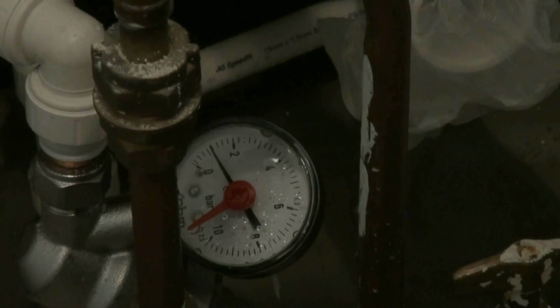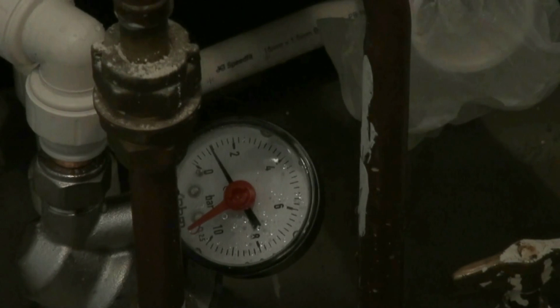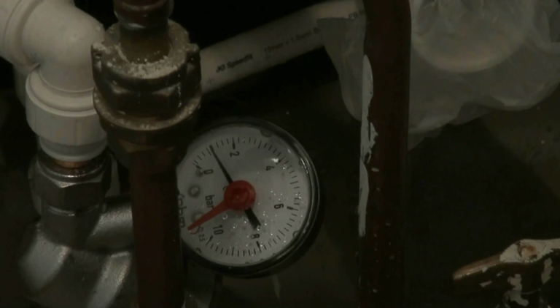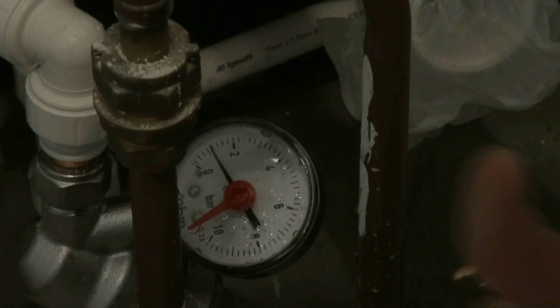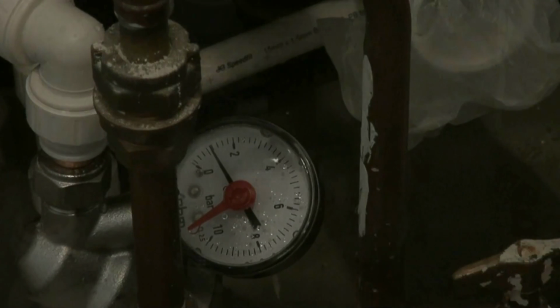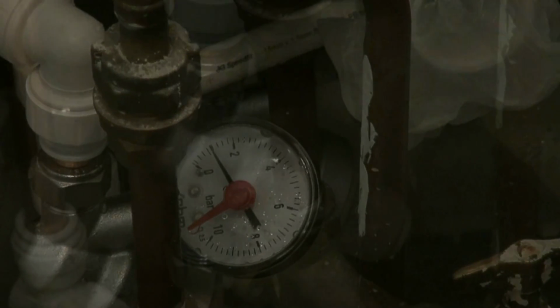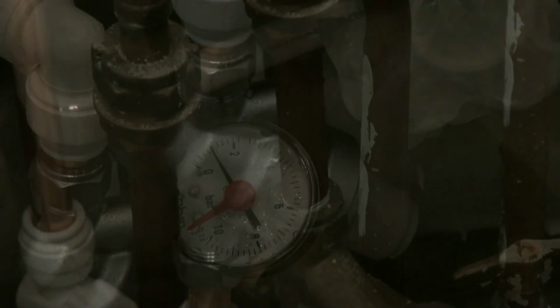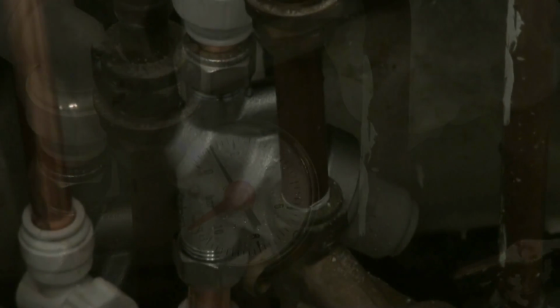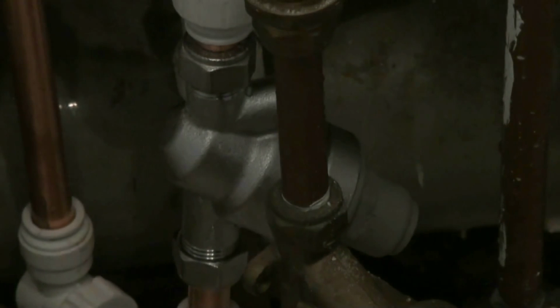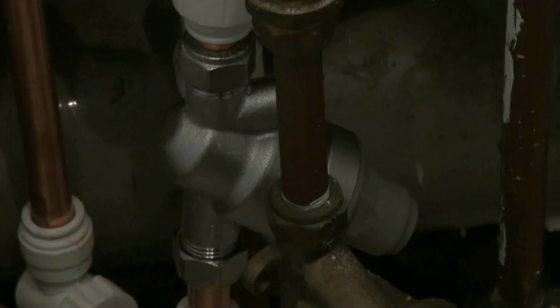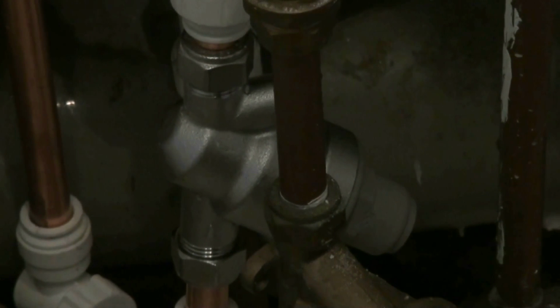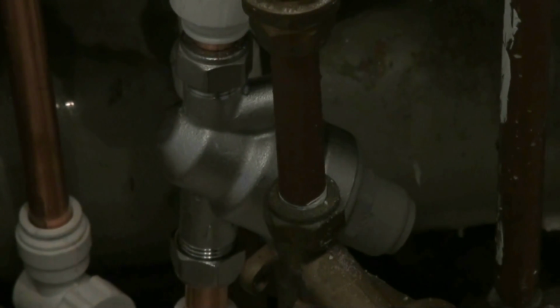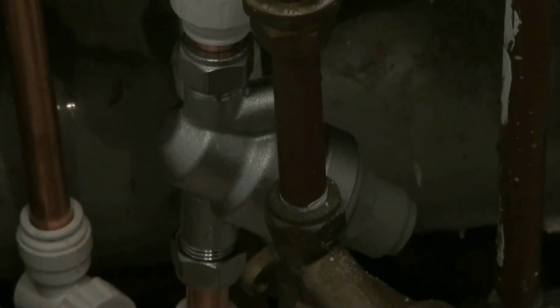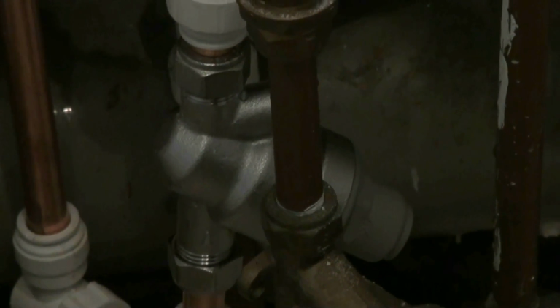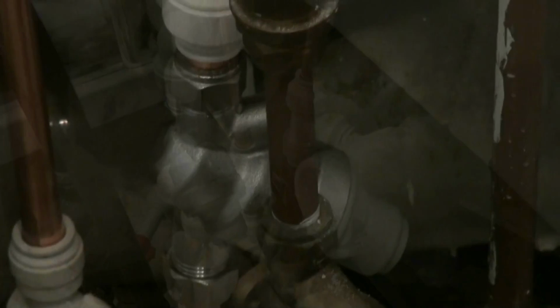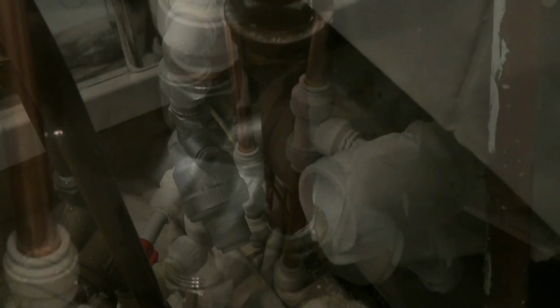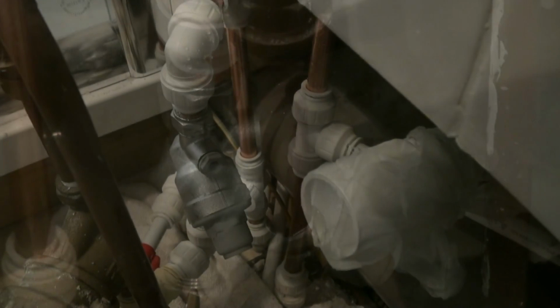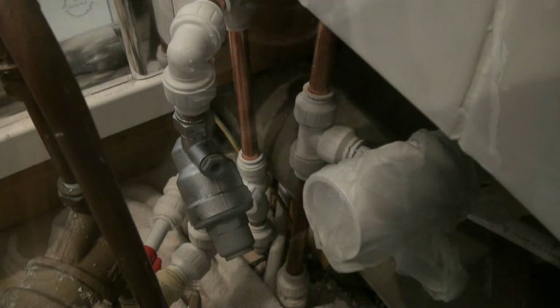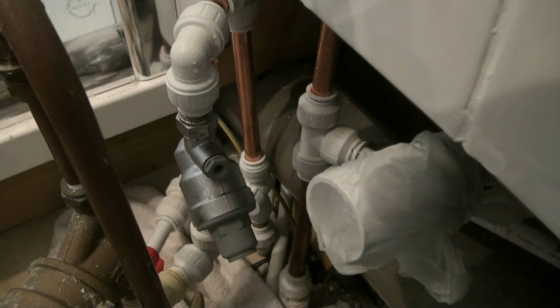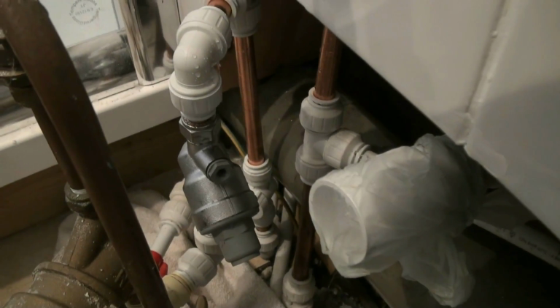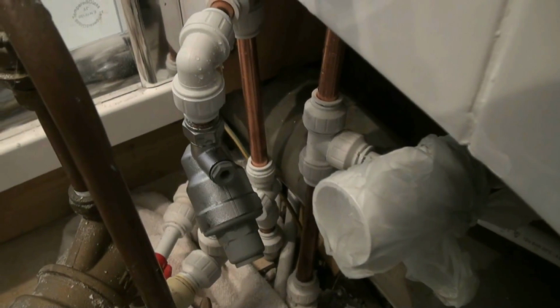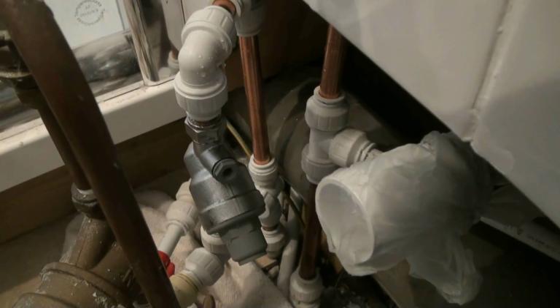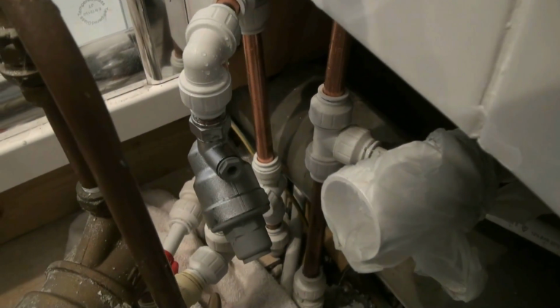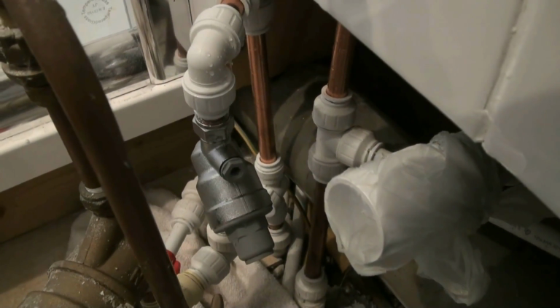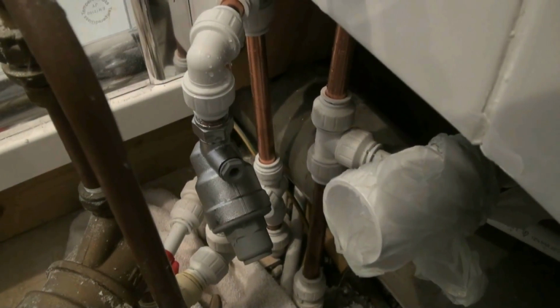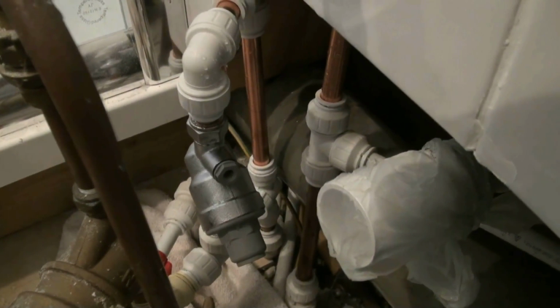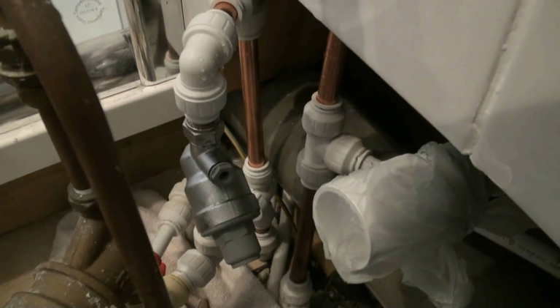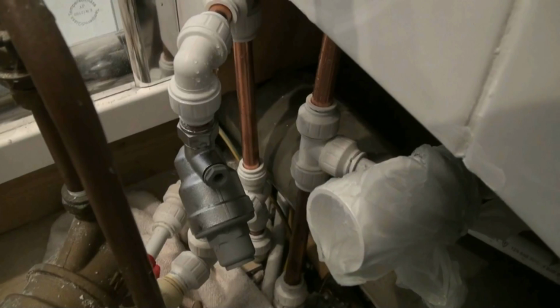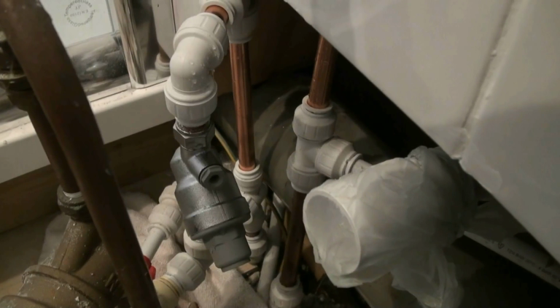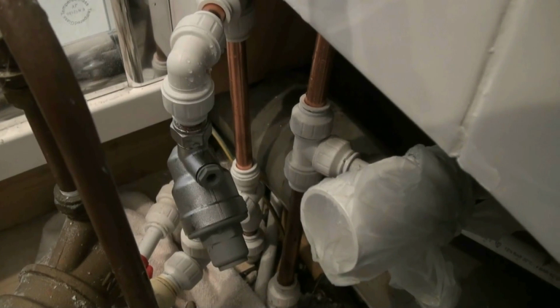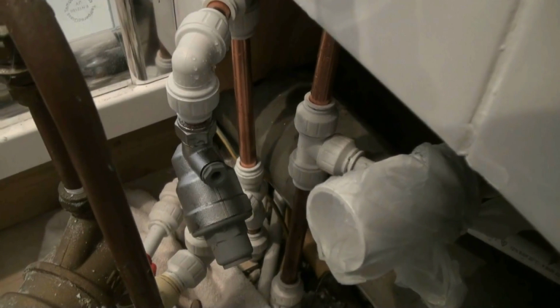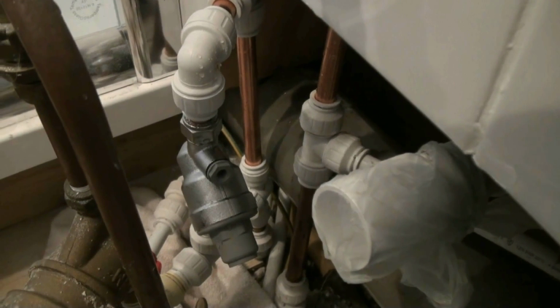So there we have it. The PRV has now been set and we can remove the gauge. Having removed the gauge, the PRV is ready to go and there it is fully fitted, having reduced our cold pressure.